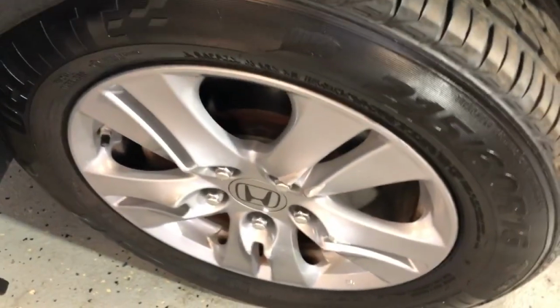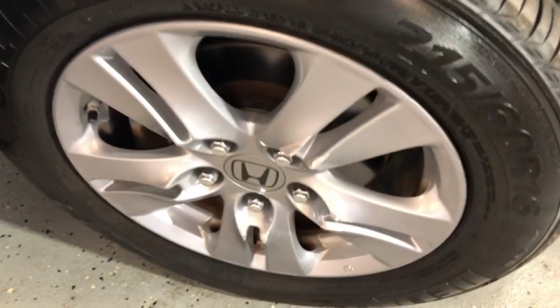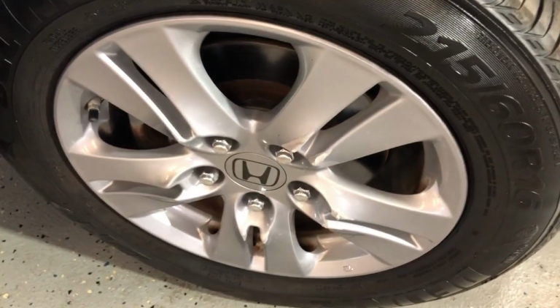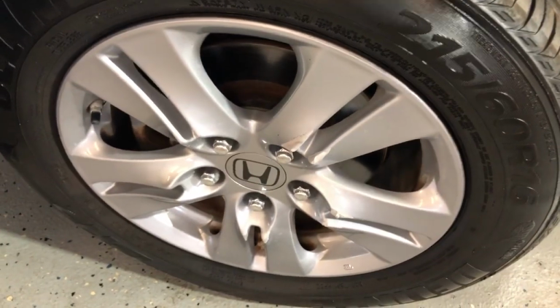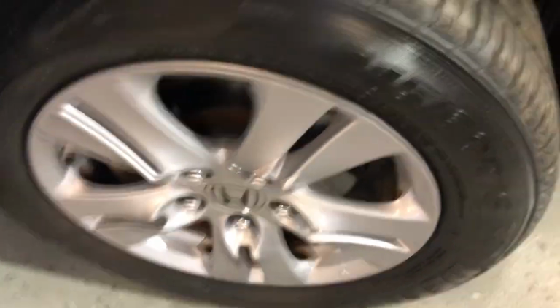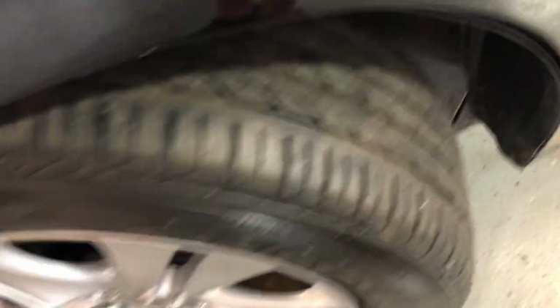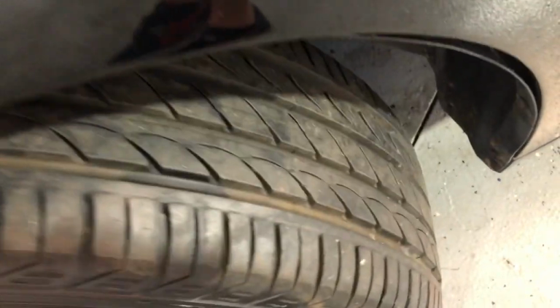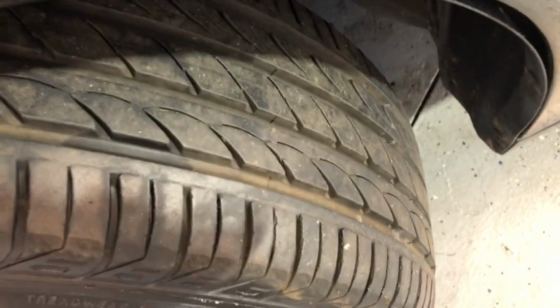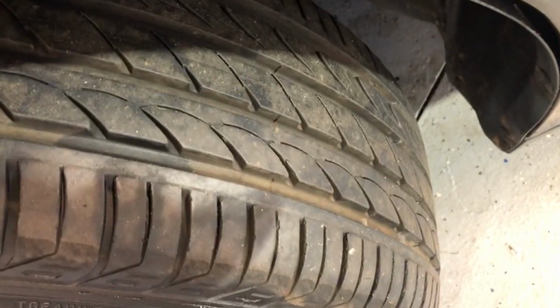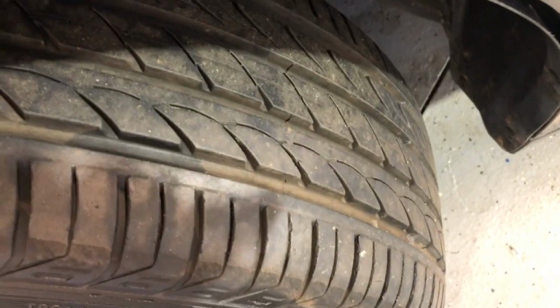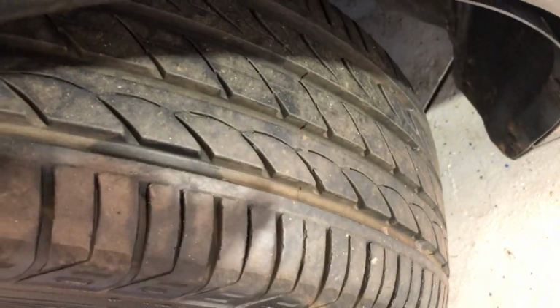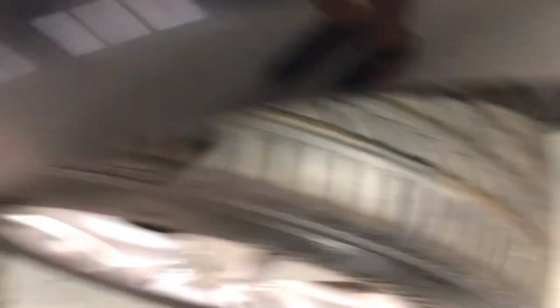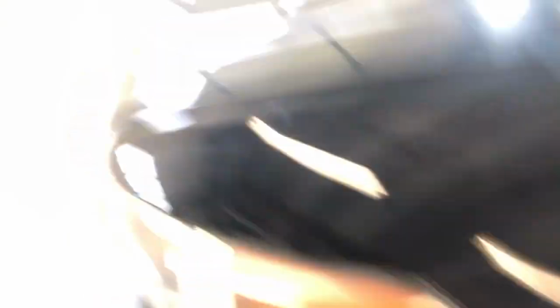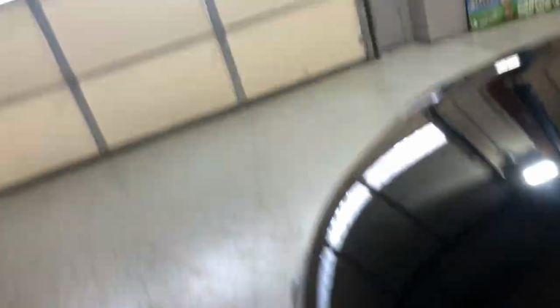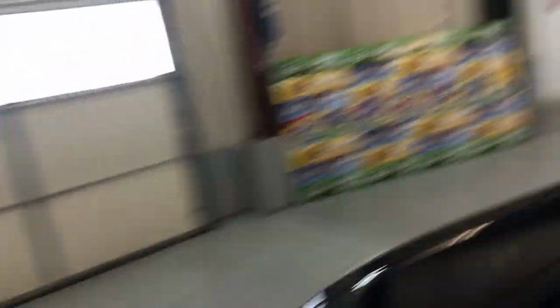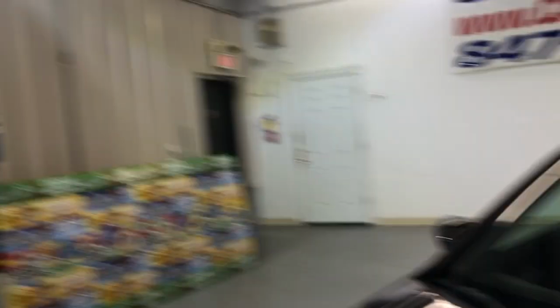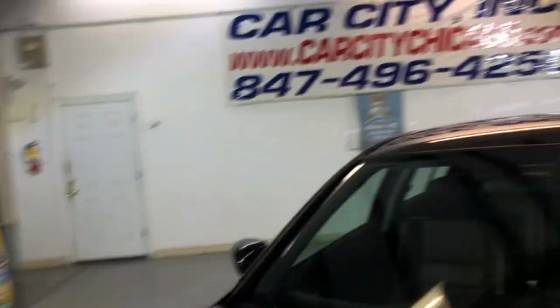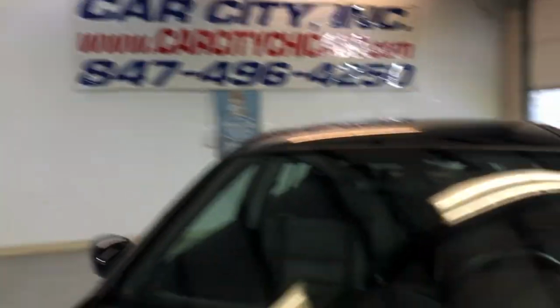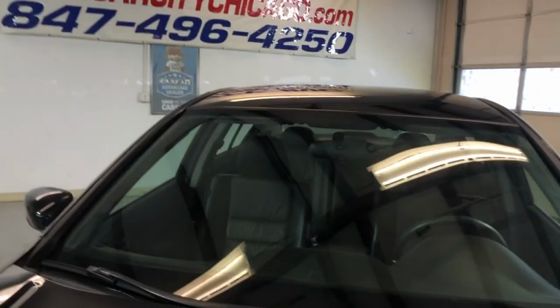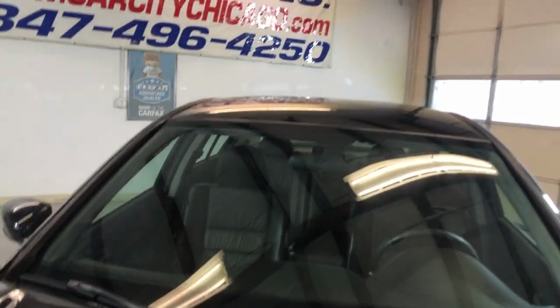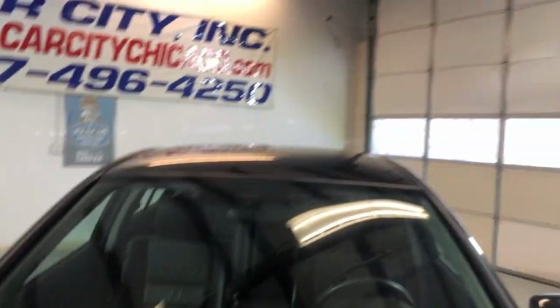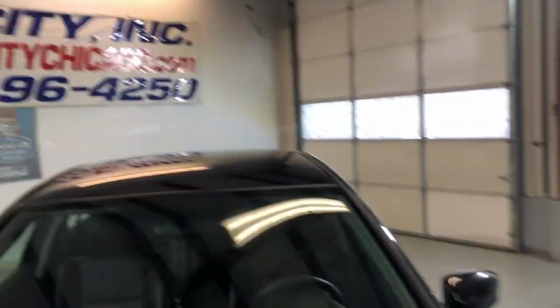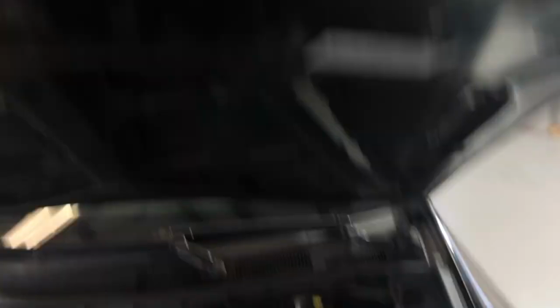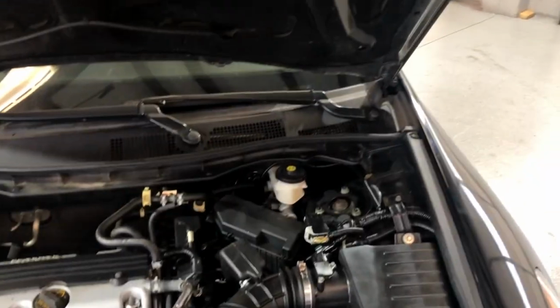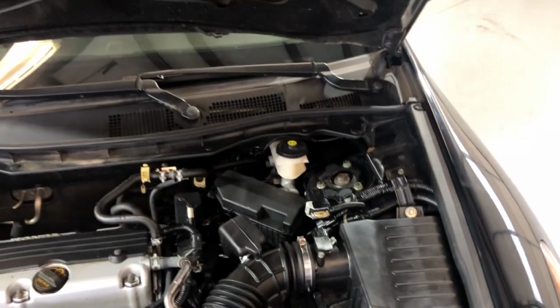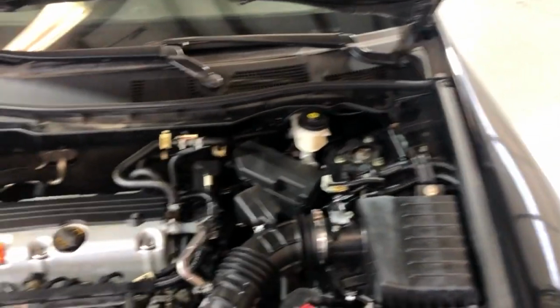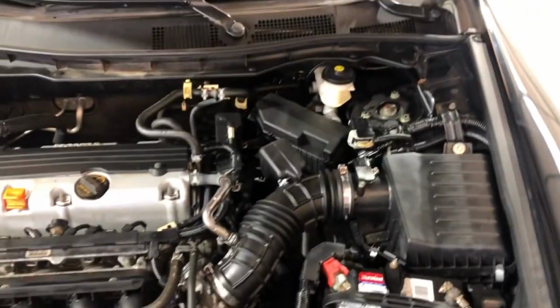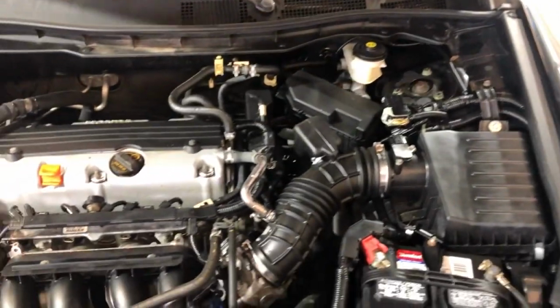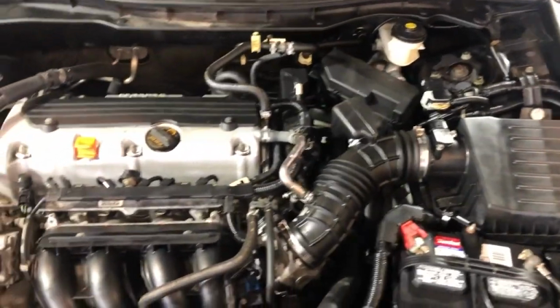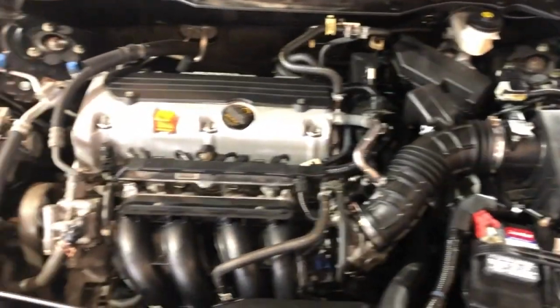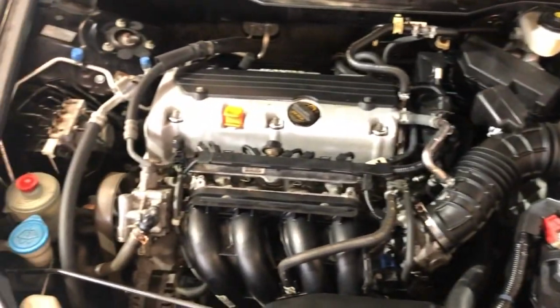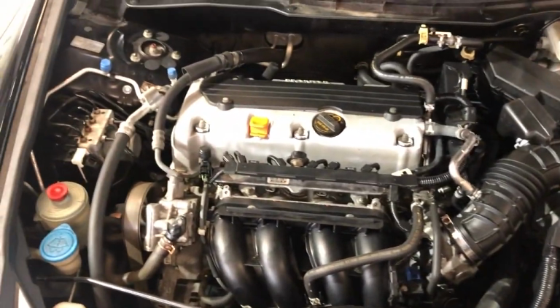Here are the alloy wheels in great shape. Look at these beautiful tires. Let me just open the hood so we can take a peek under the hood. Nice and clean under the hood as well.